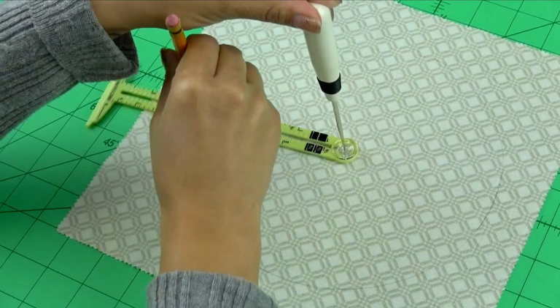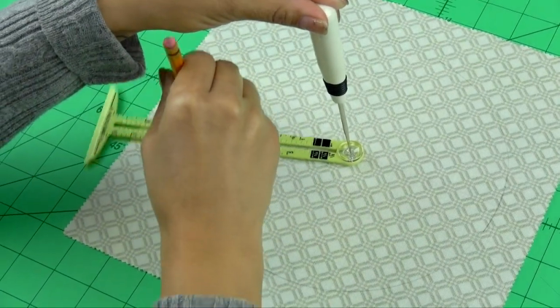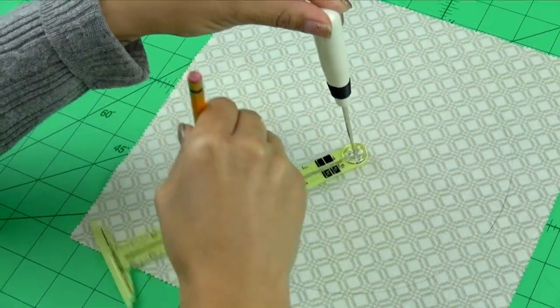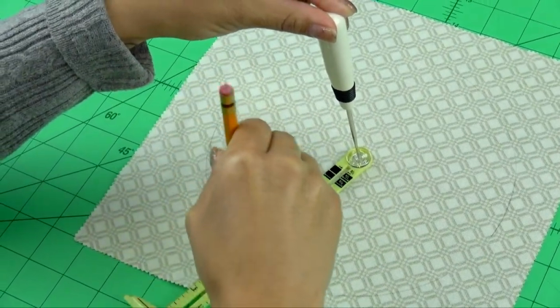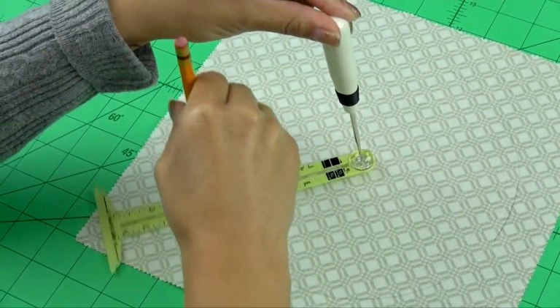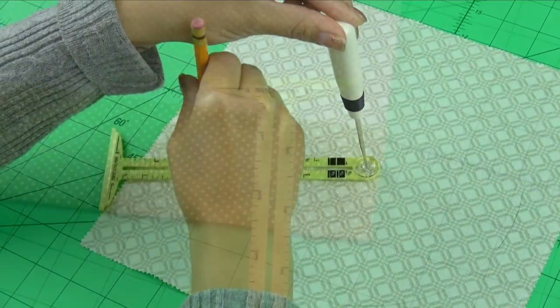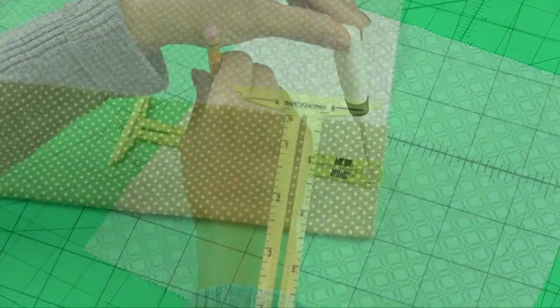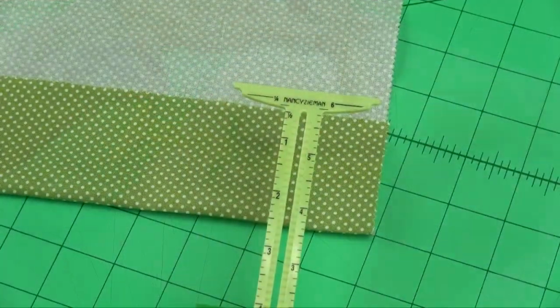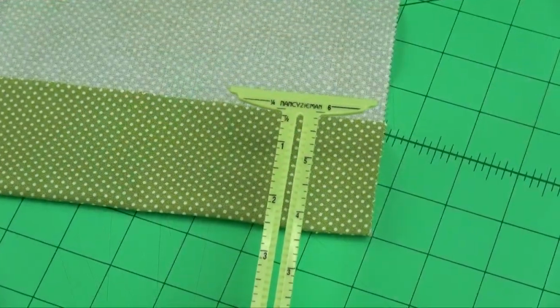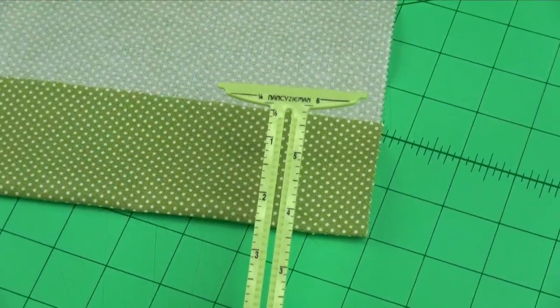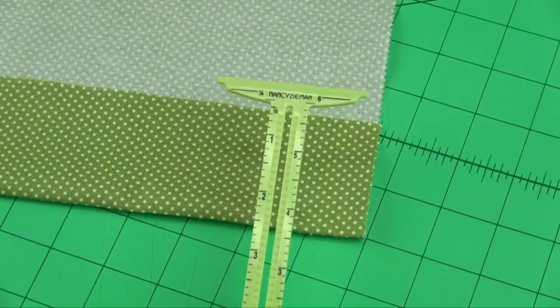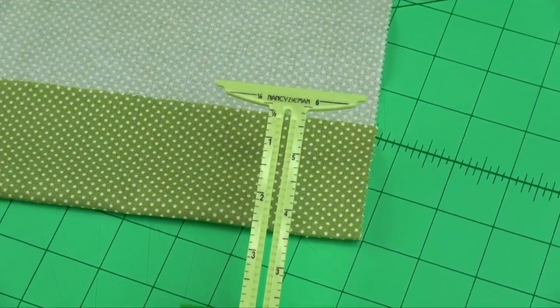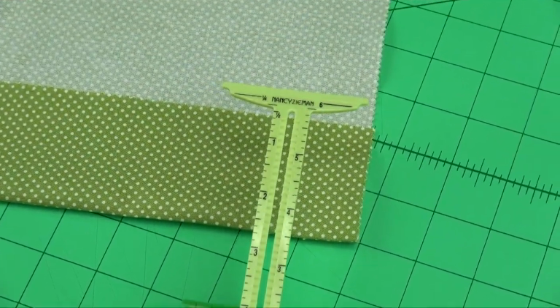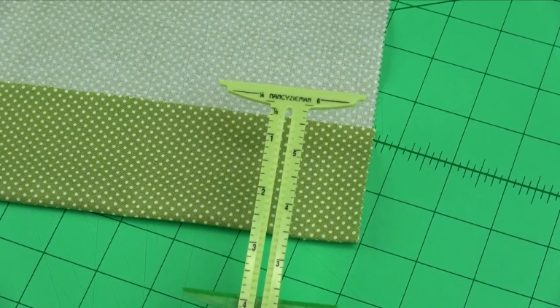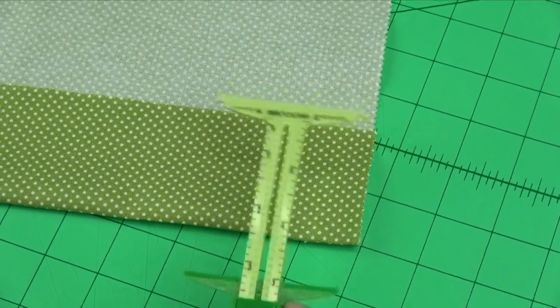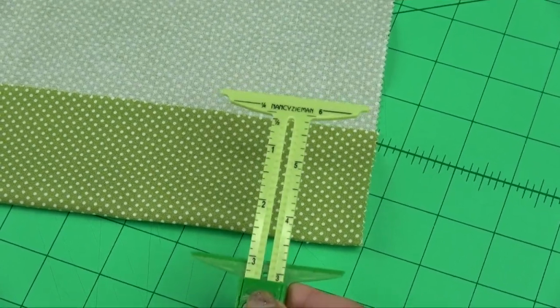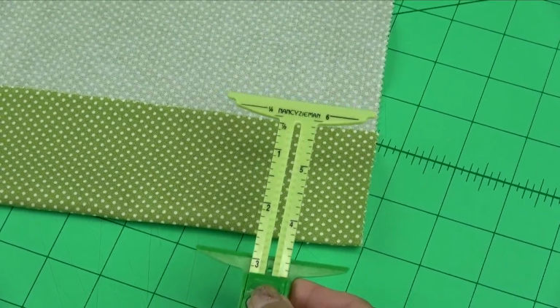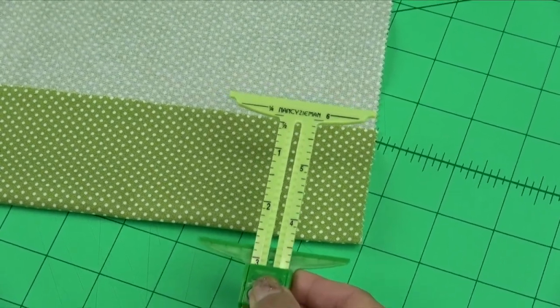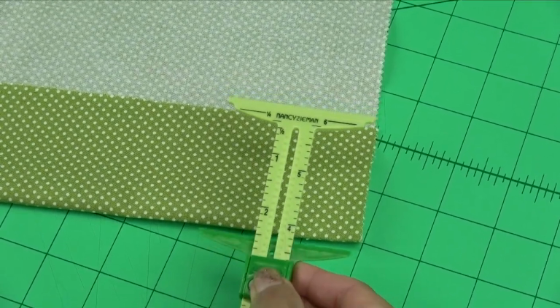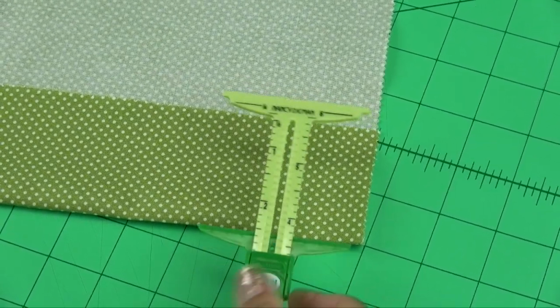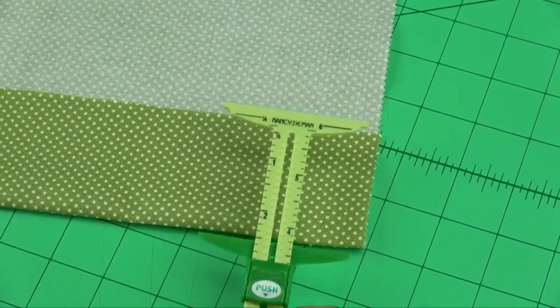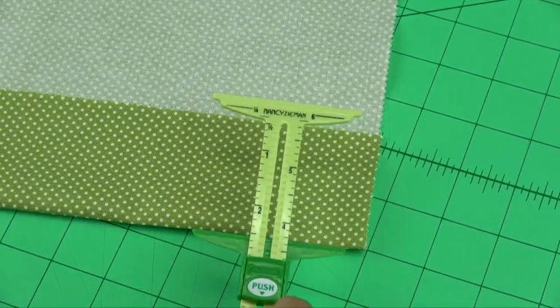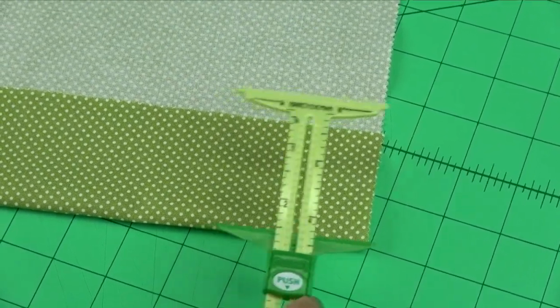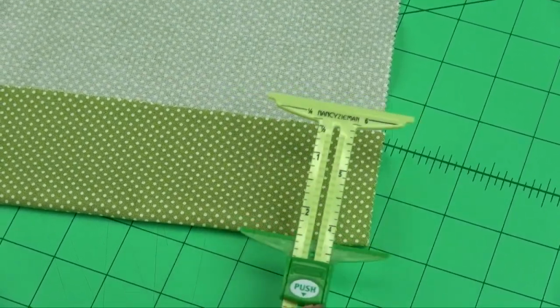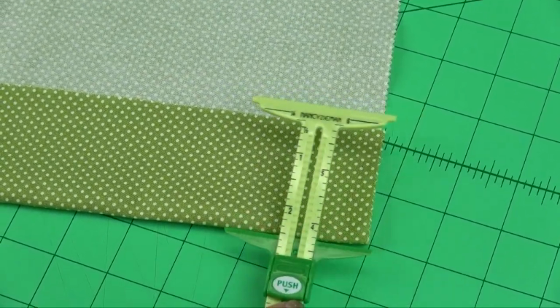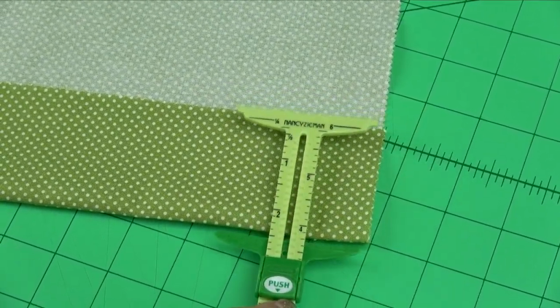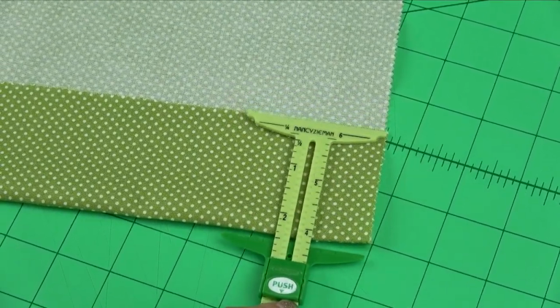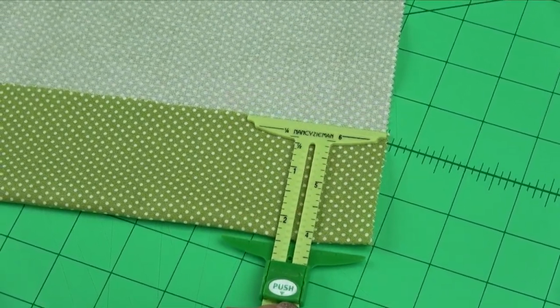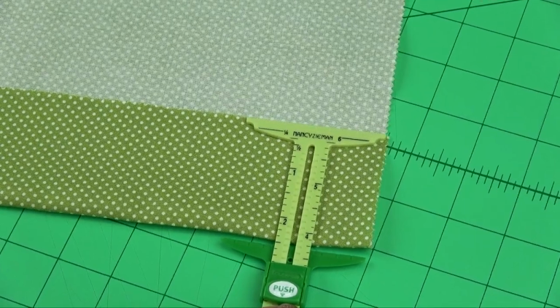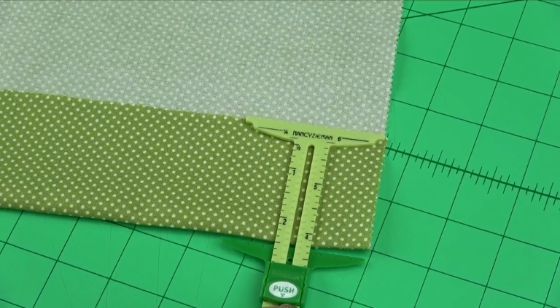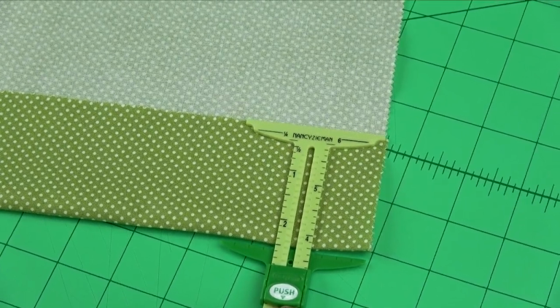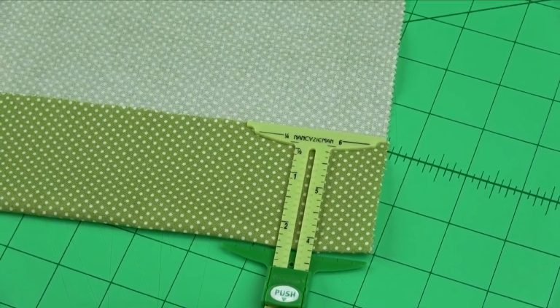The t-square function of the gauge allows us to measure down and over at the same time for quick marking. We can place and size buttonholes with precision using the adjustable sliding gauge.